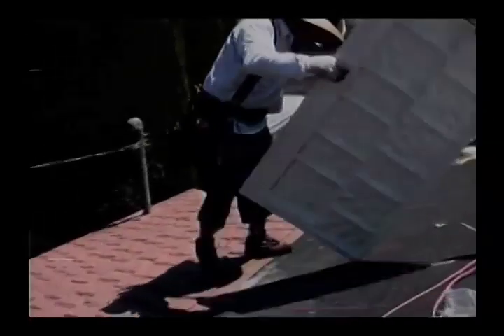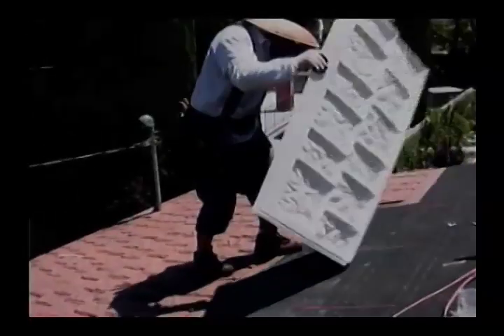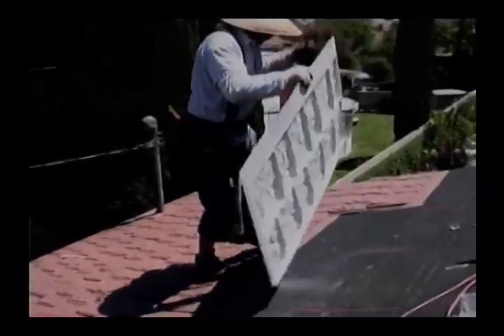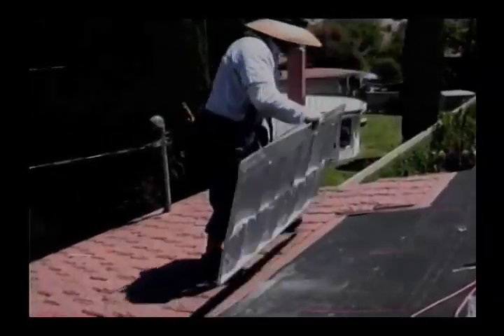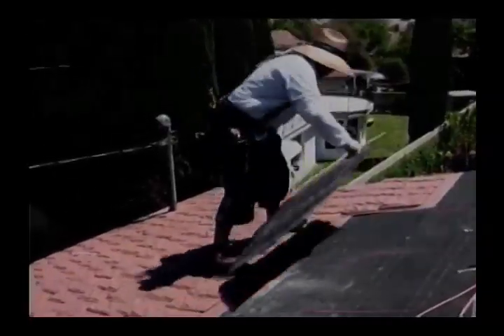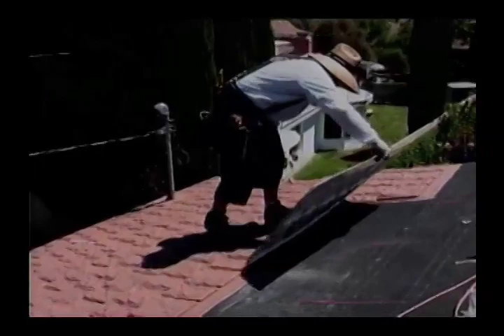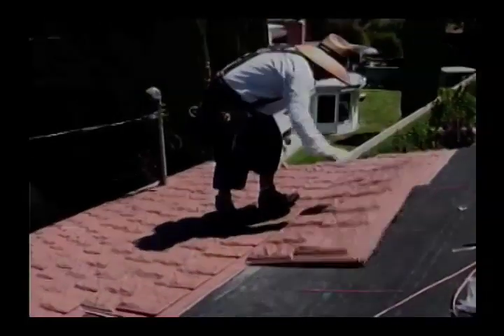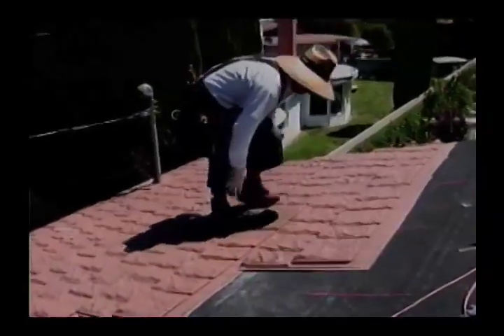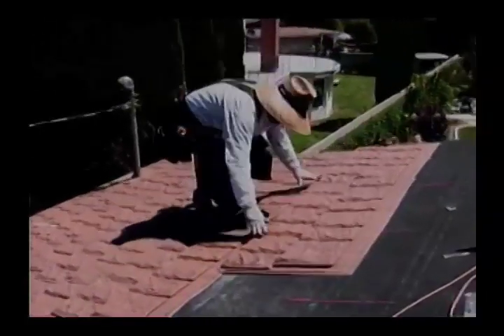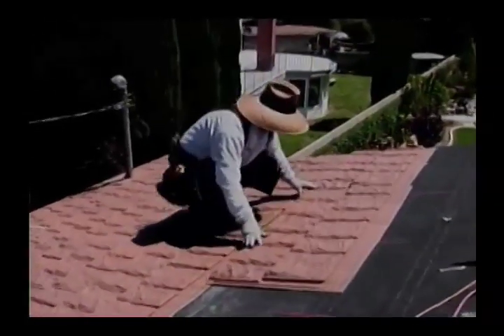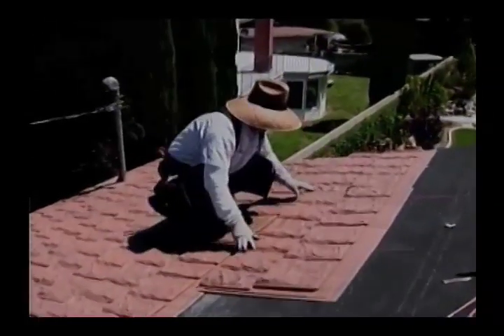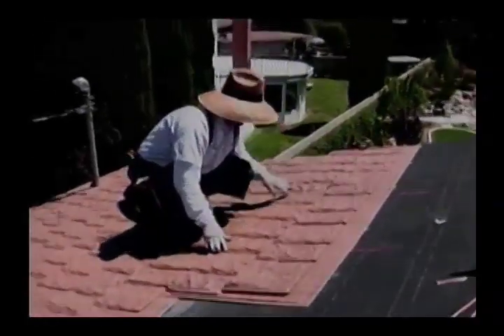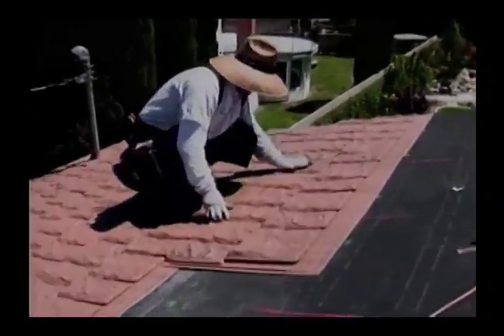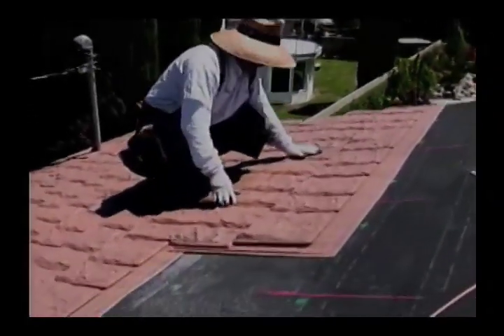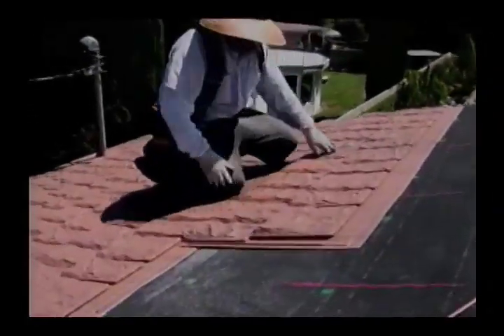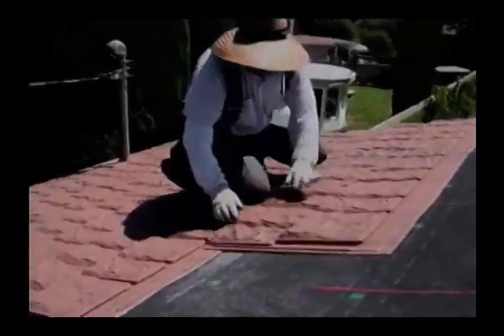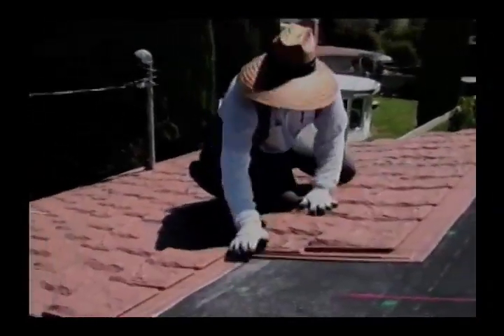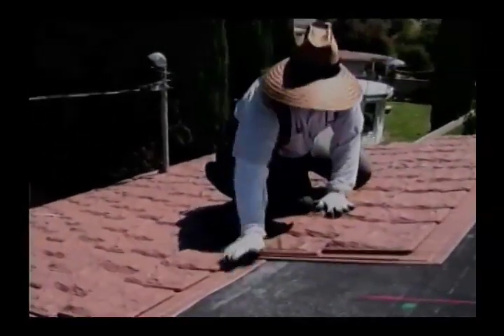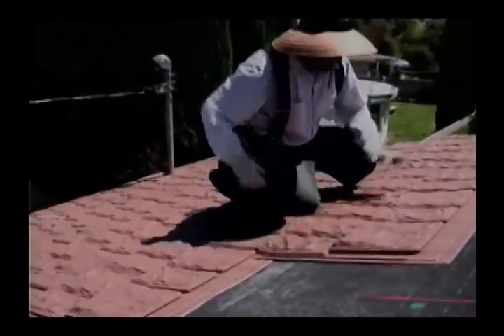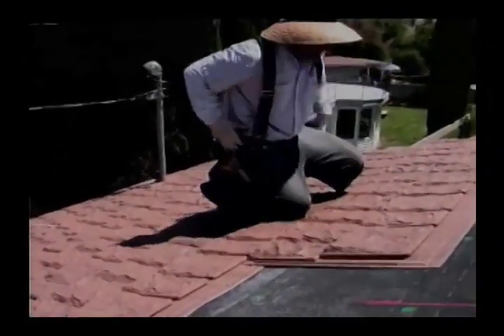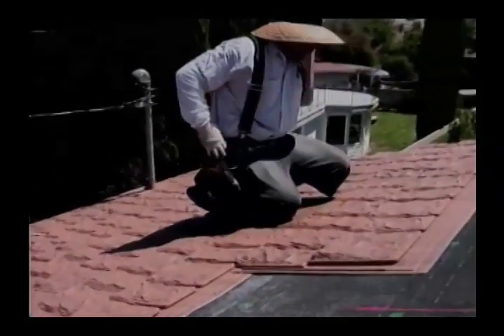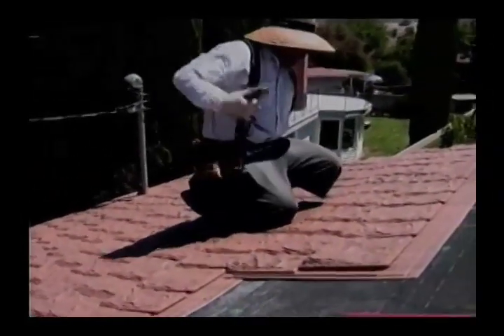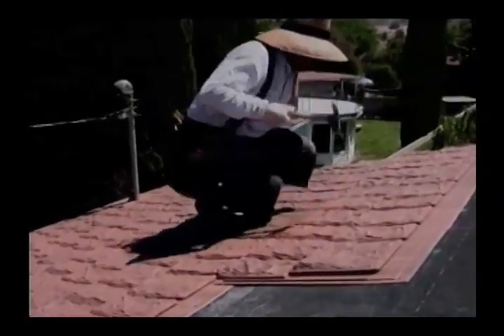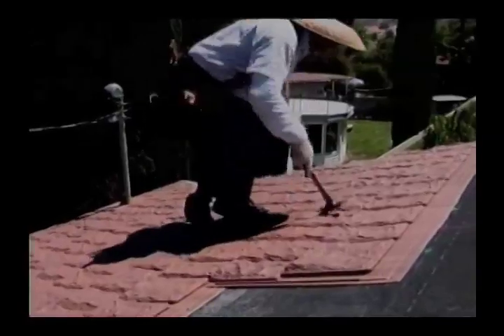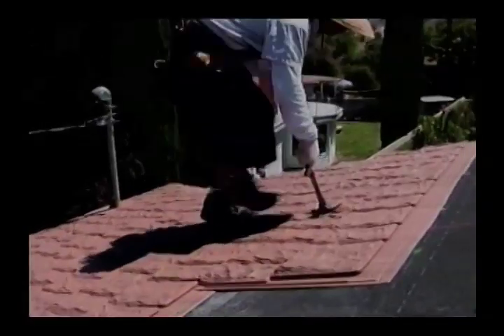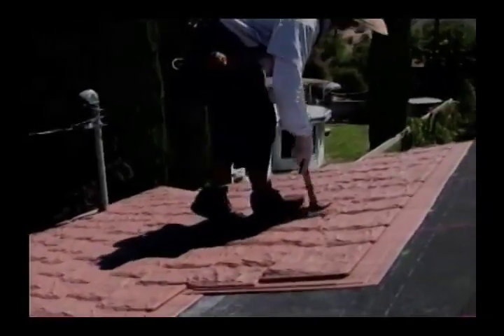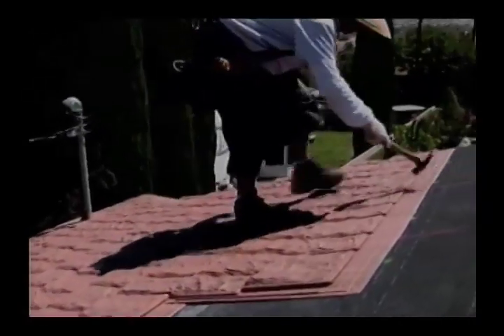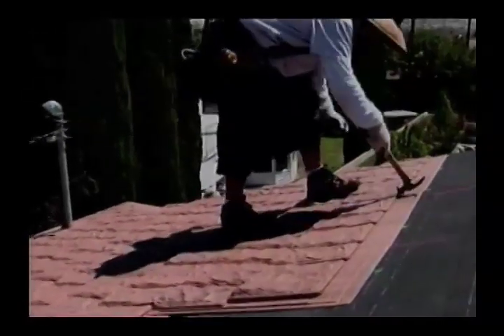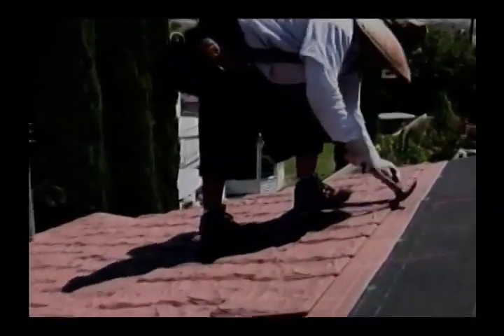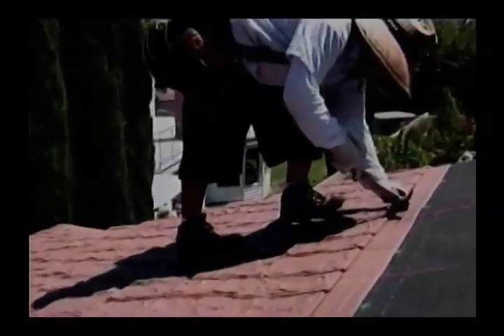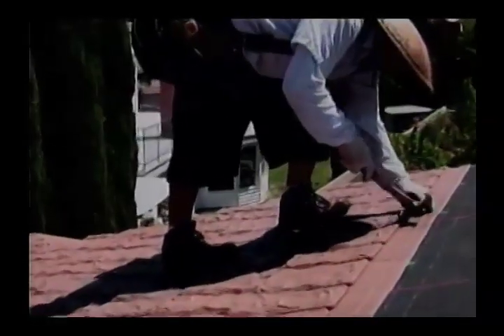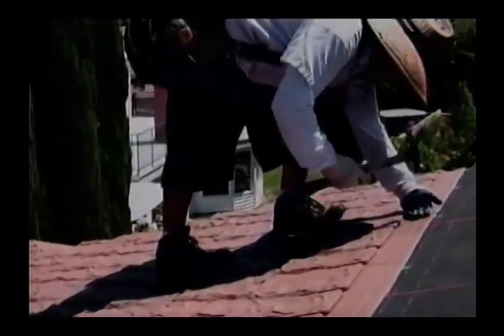Roofers love it too because they can walk on it and it makes their job 50% faster. And it gives them a little bit more grip so they don't slip. Absolutely.